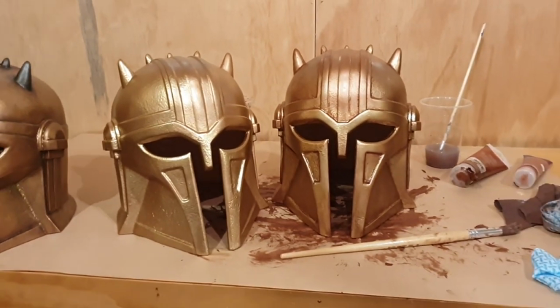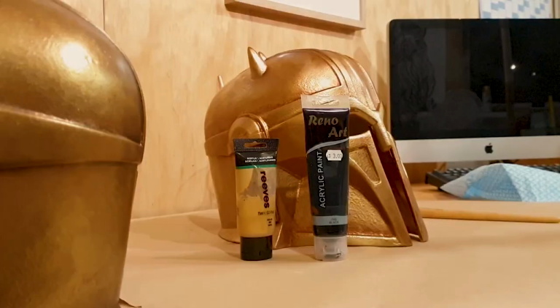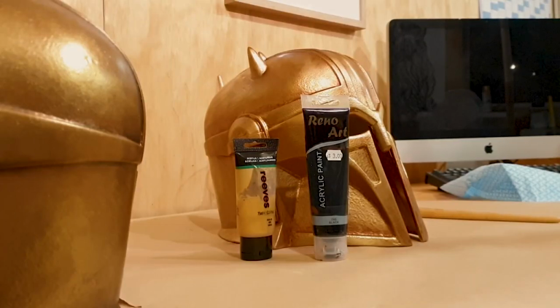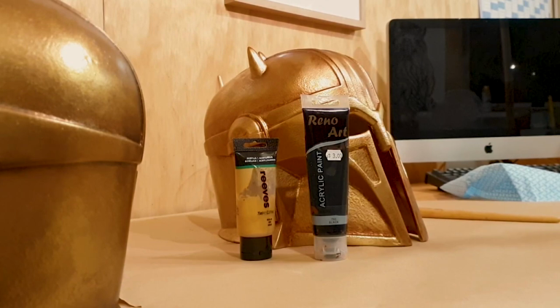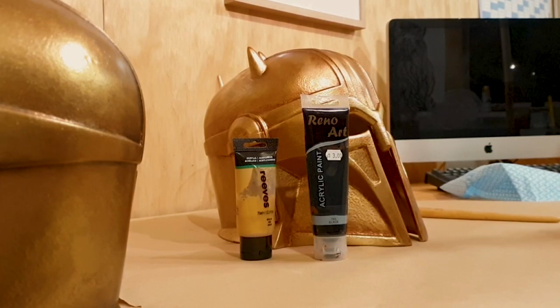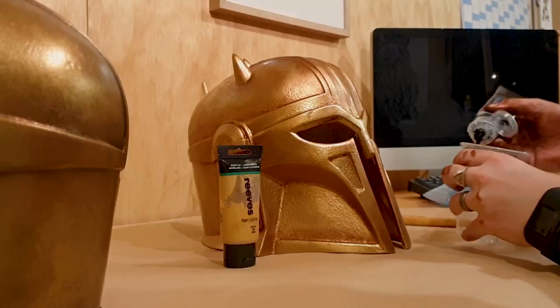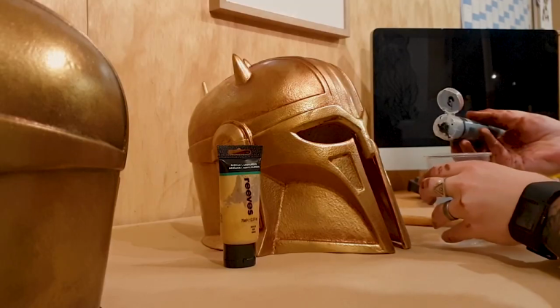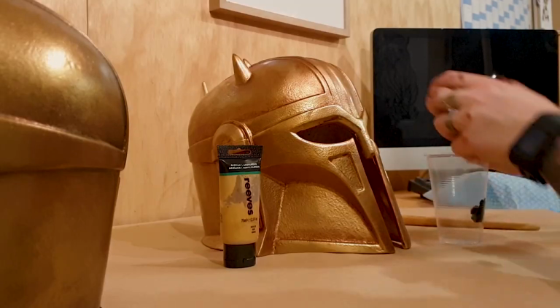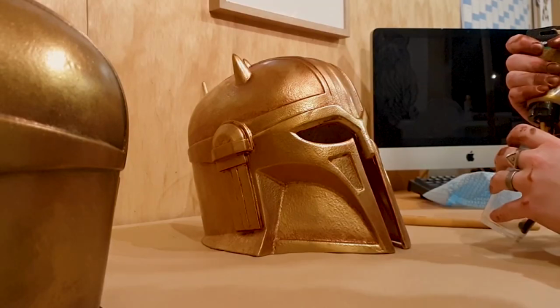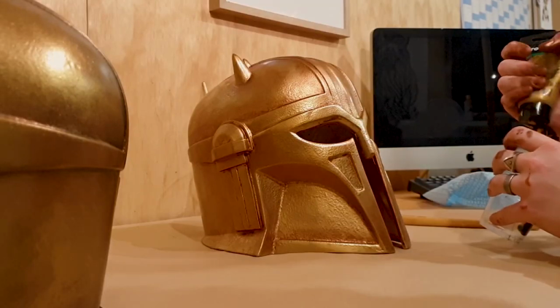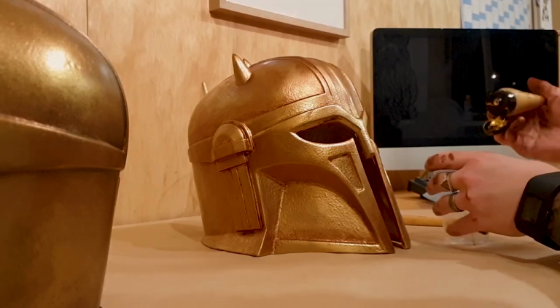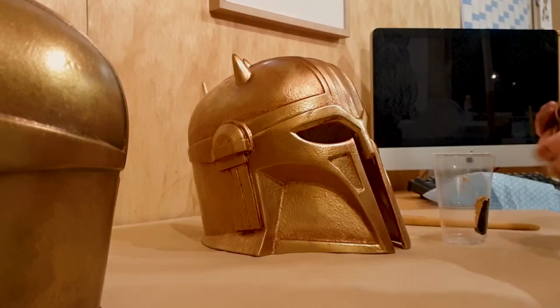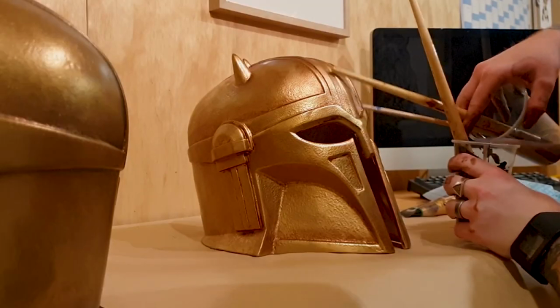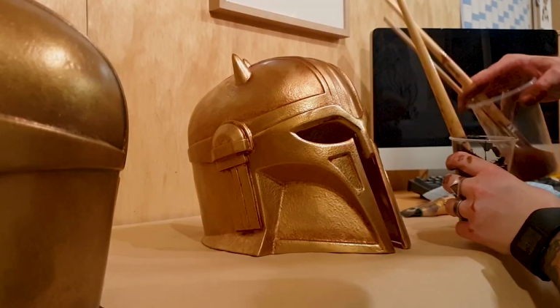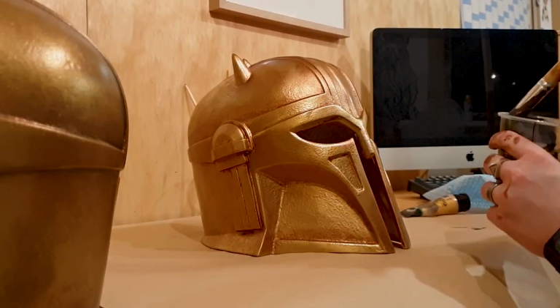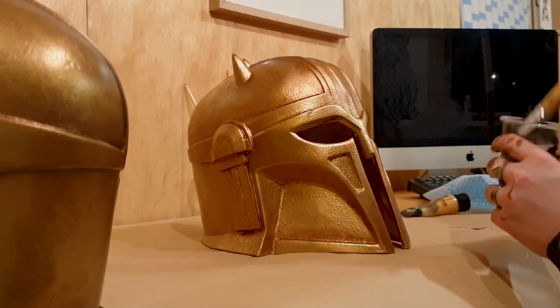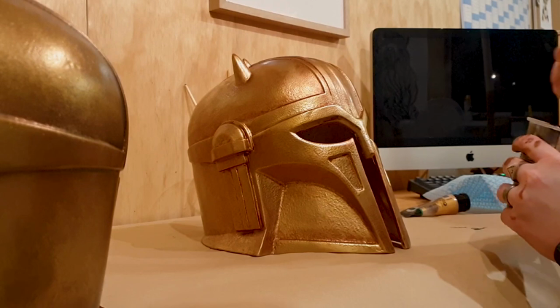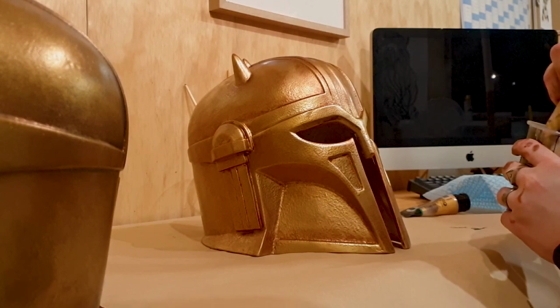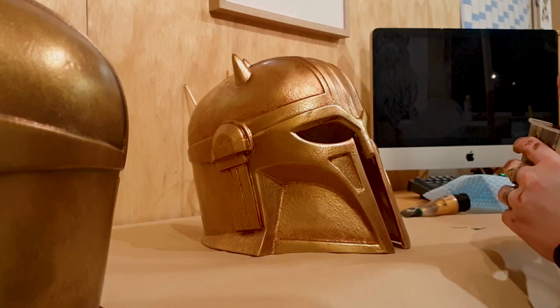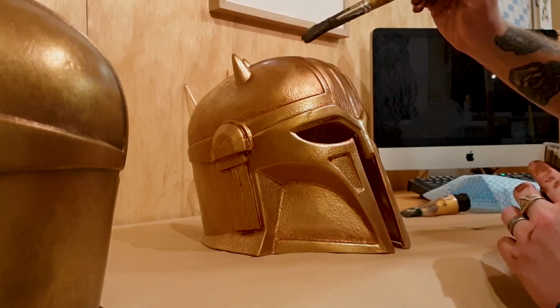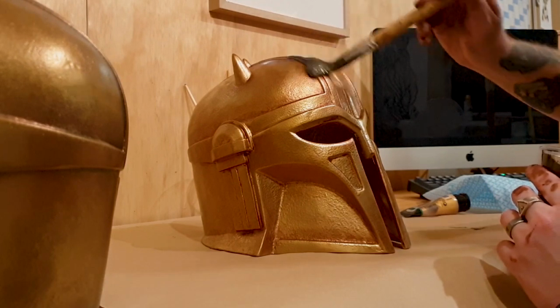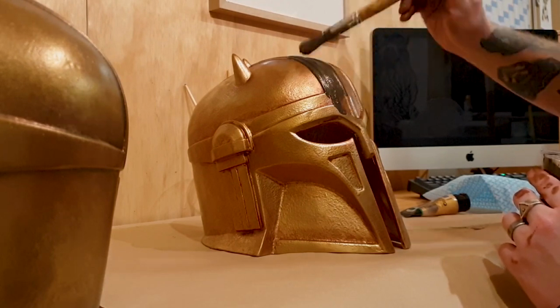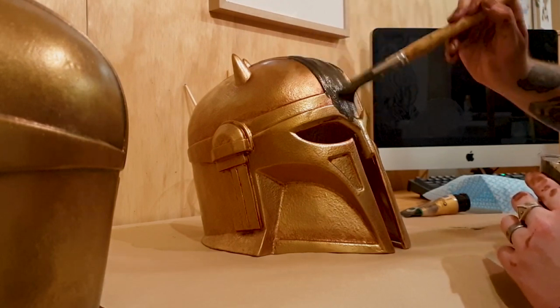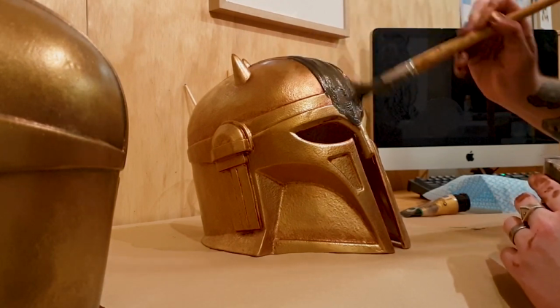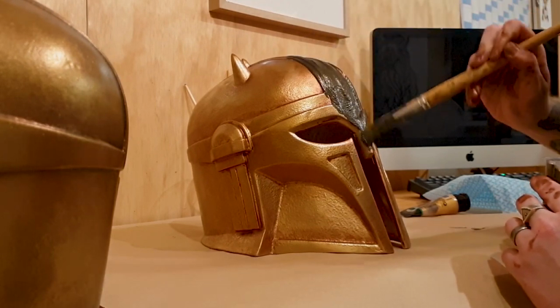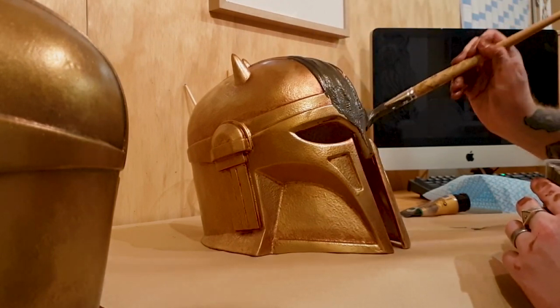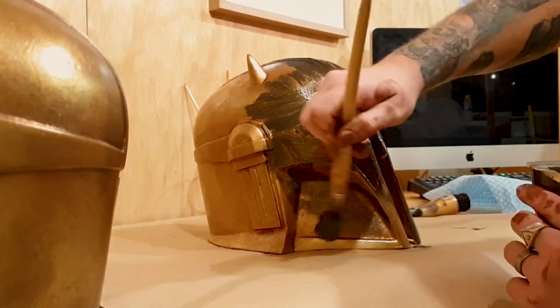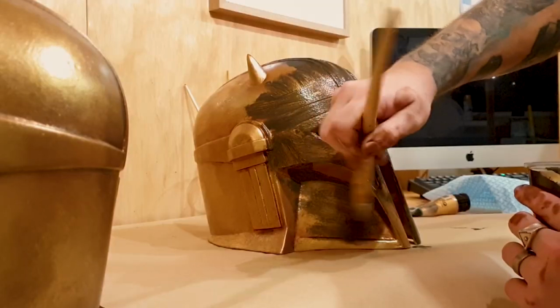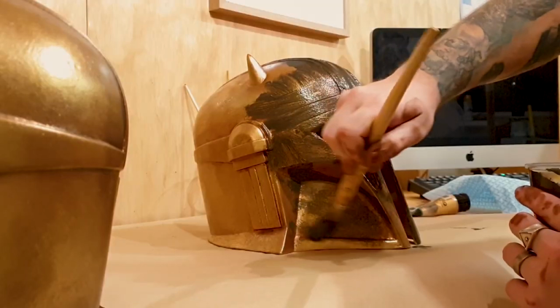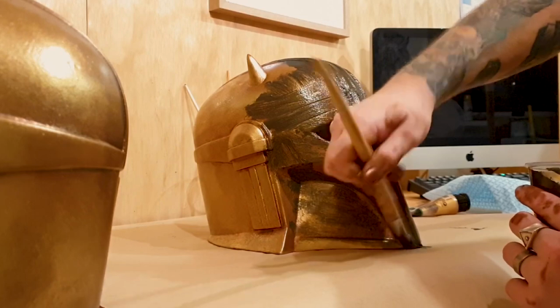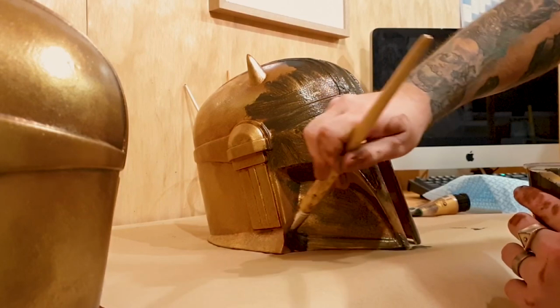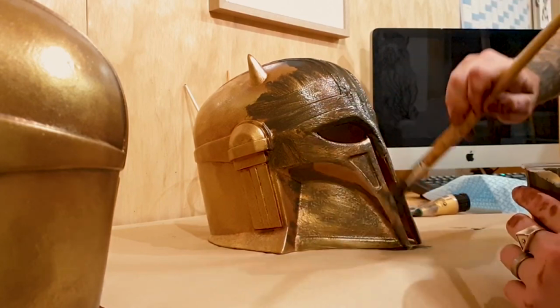Now the second pass is a majority black base but I'm mixing in some gold. Some people tend to do a harsh black wash which can work for some projects, but for this I want it to be a more natural contrast gradient.